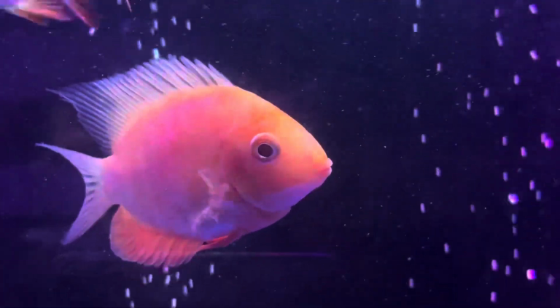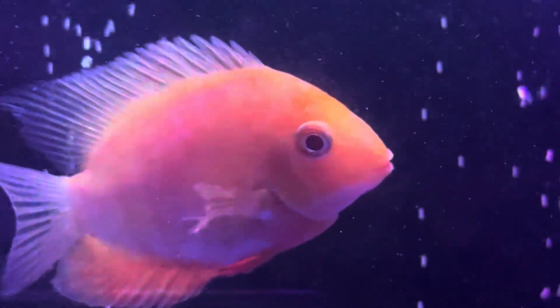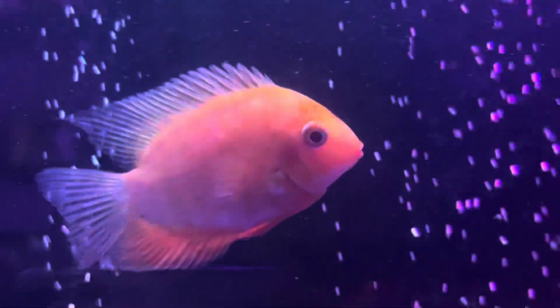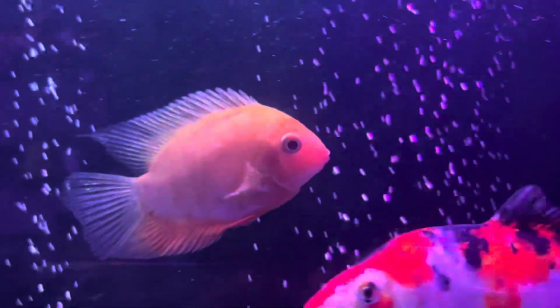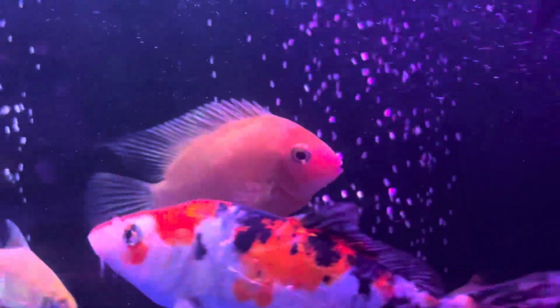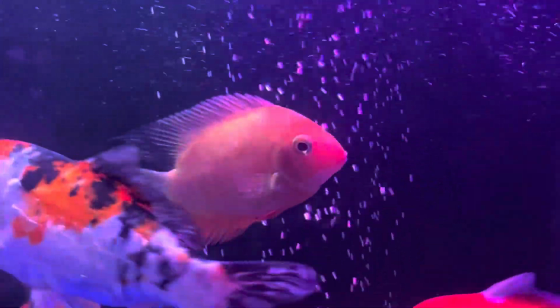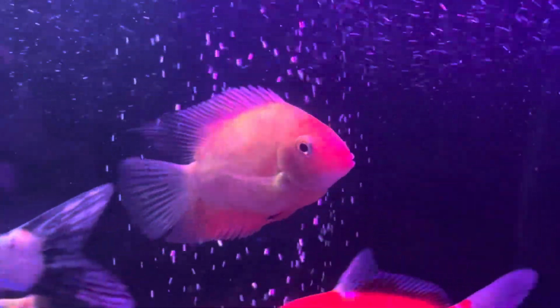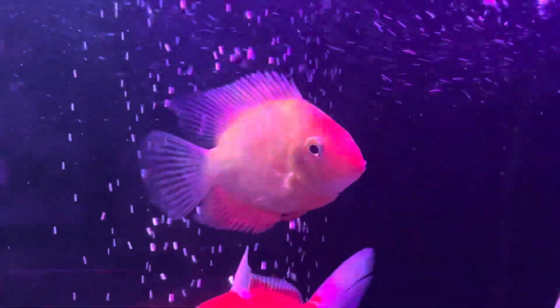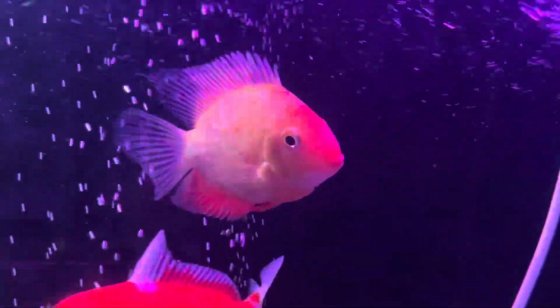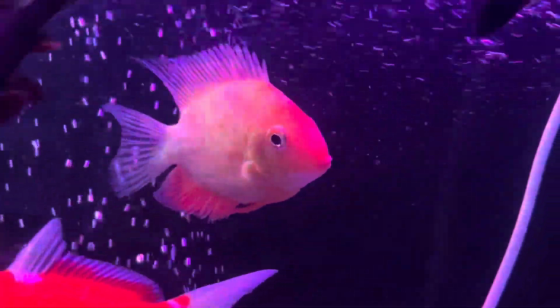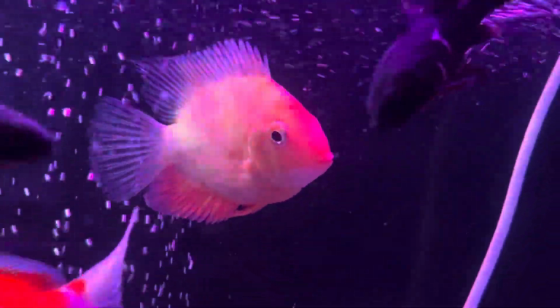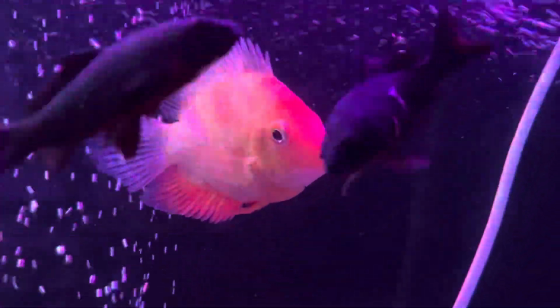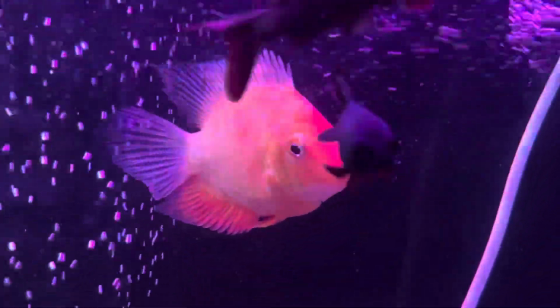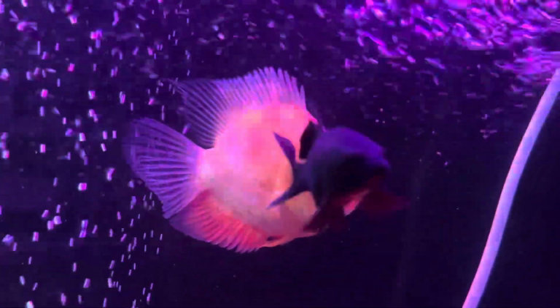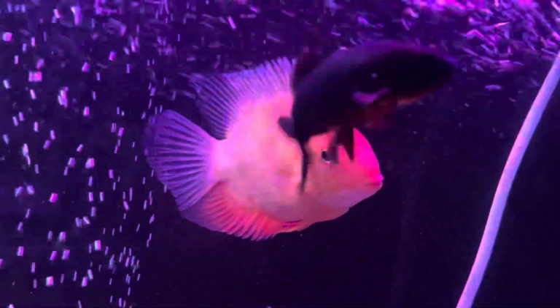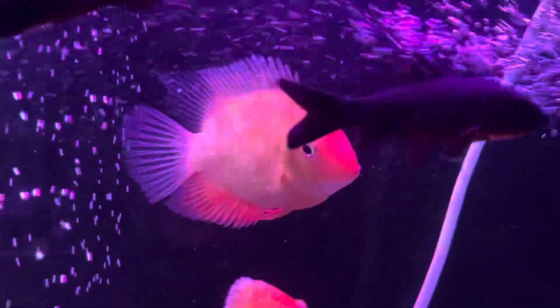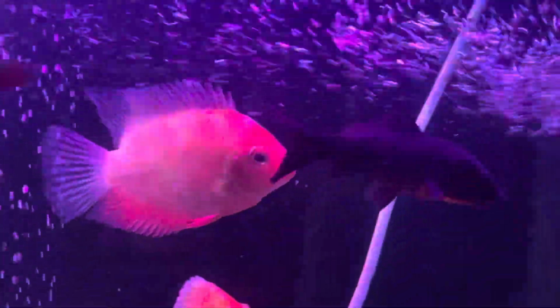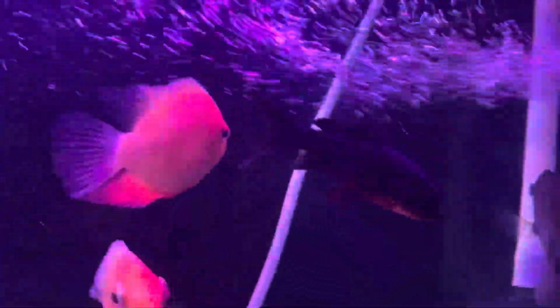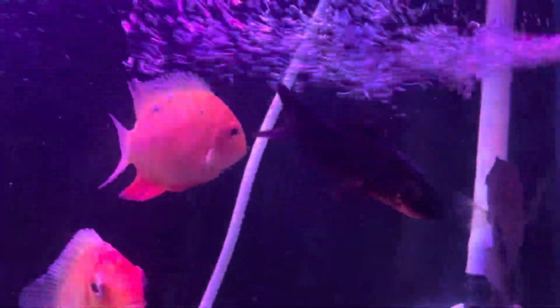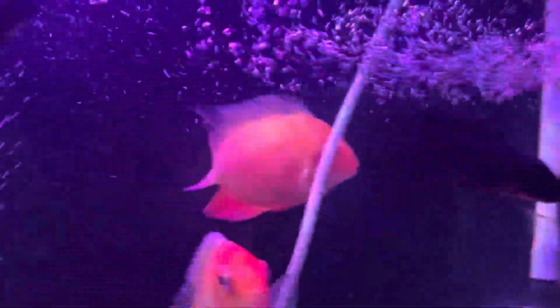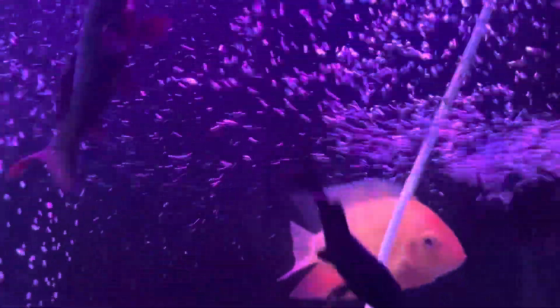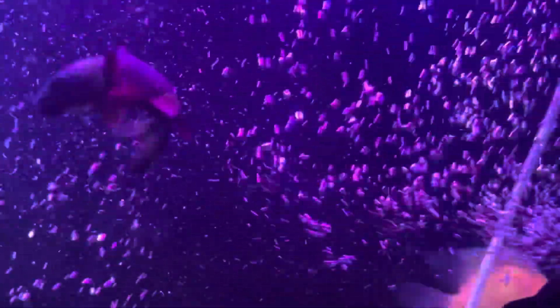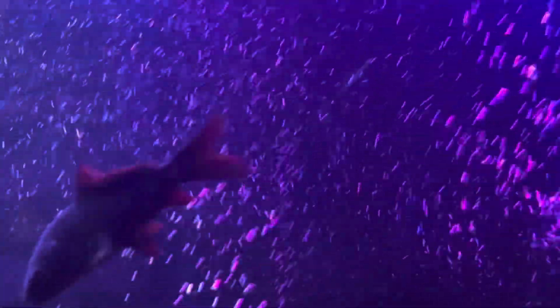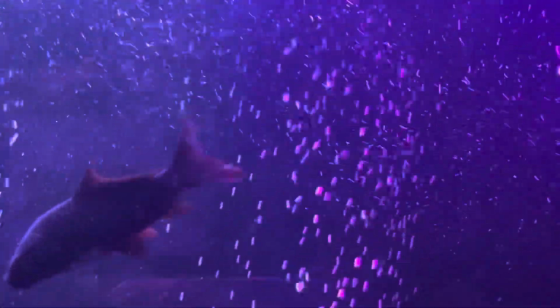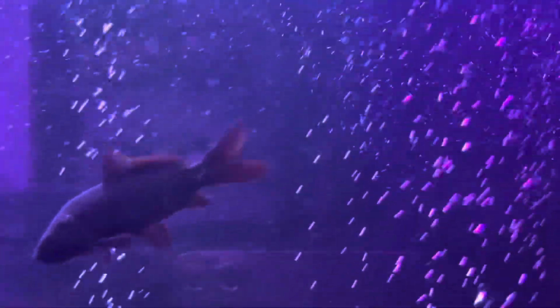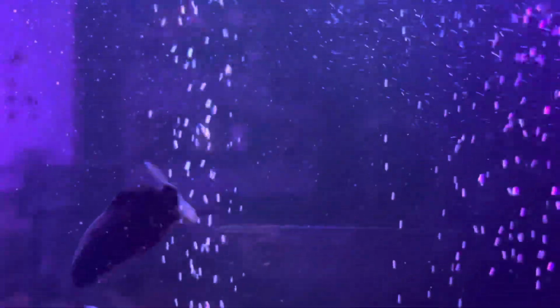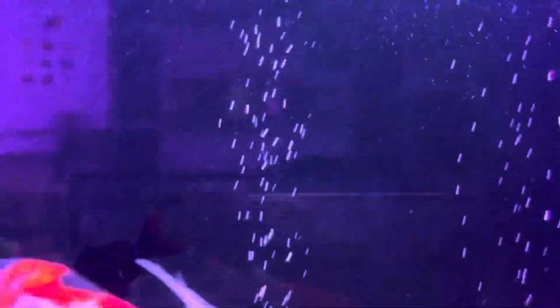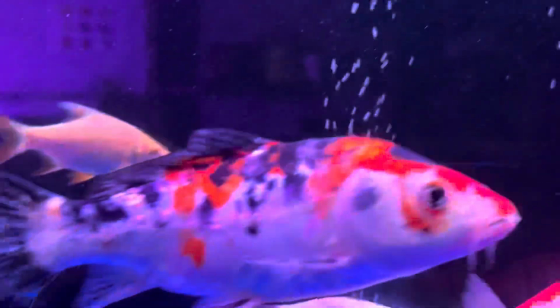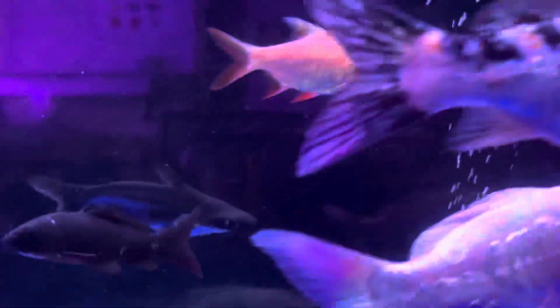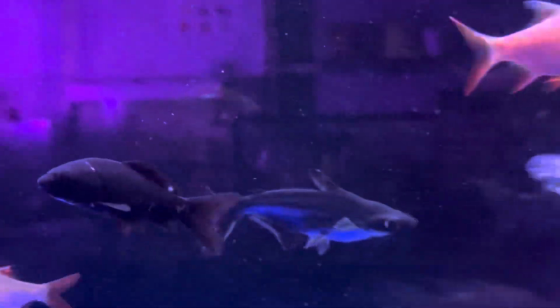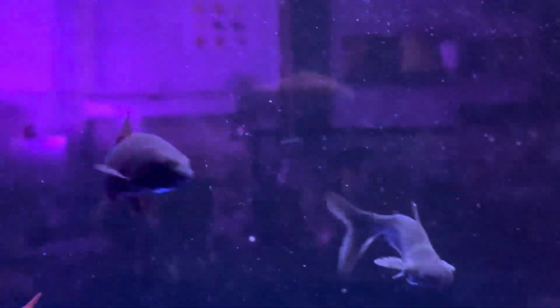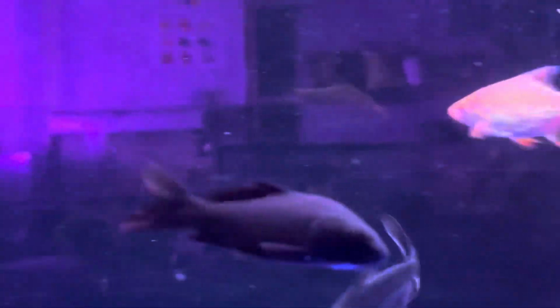Here we have the golden Severum and yellow Severum. And together with them, we also have the Hajiro Koi. These fish move very fast — you can try to focus on them to get a better look.